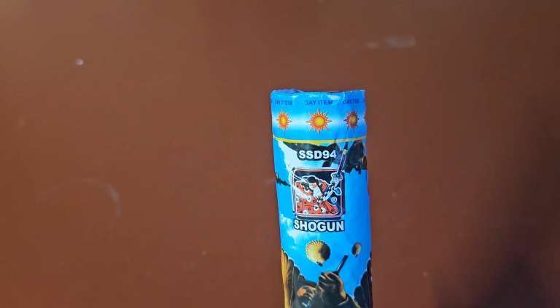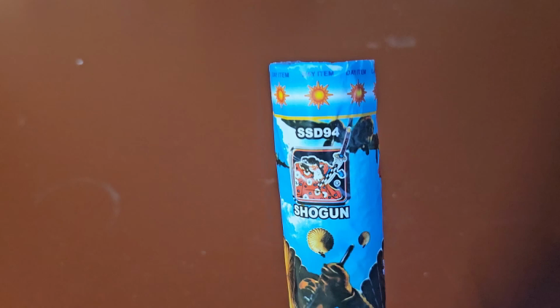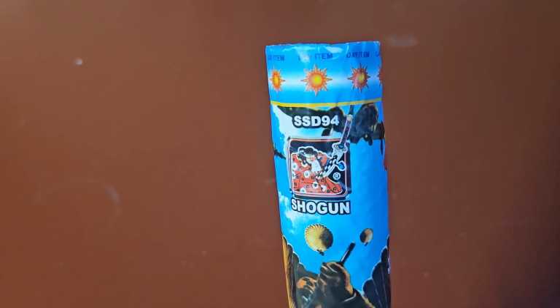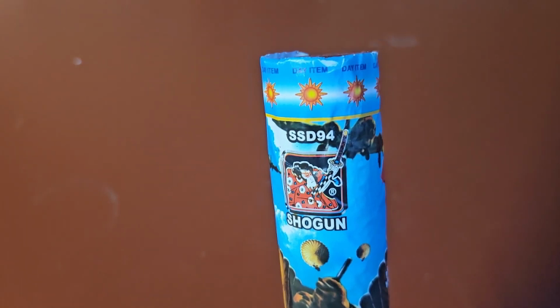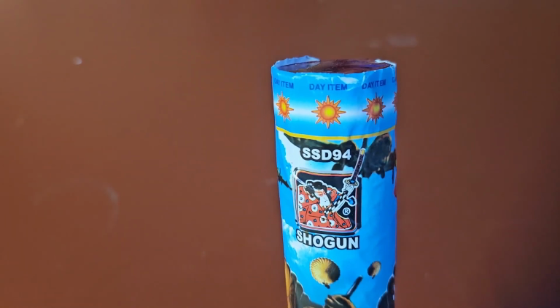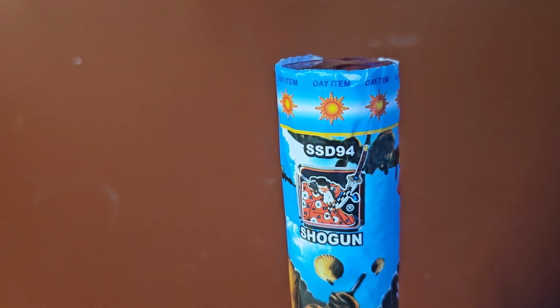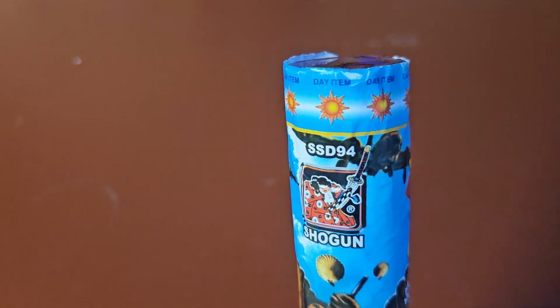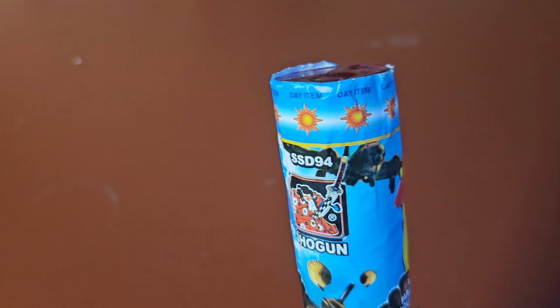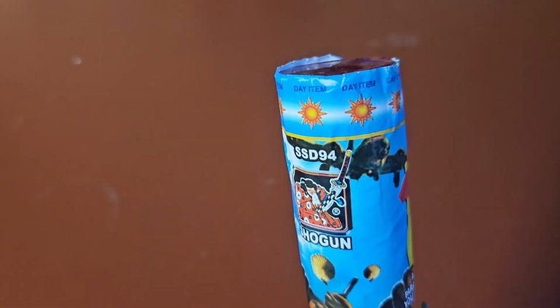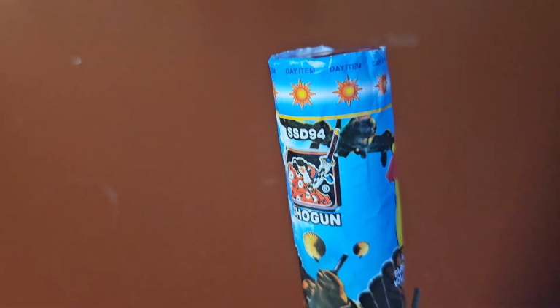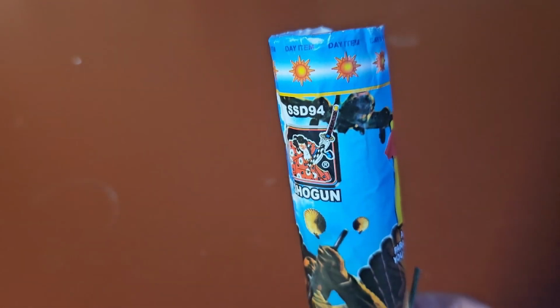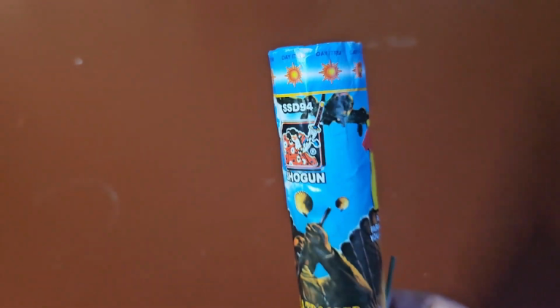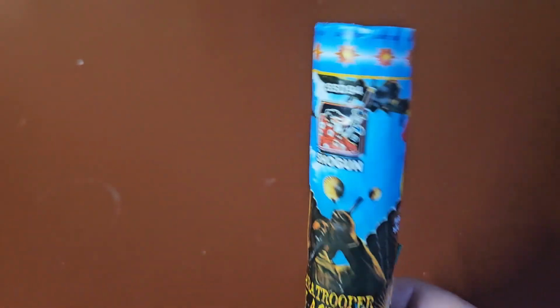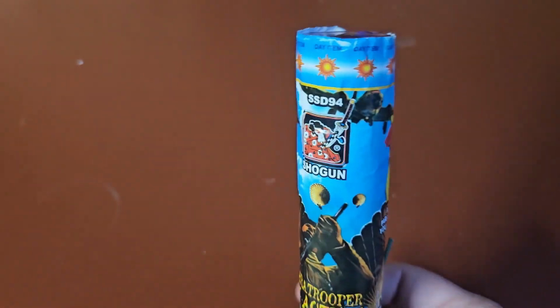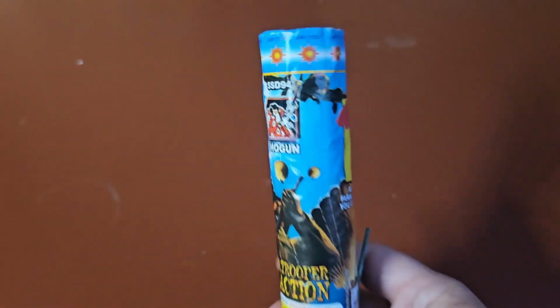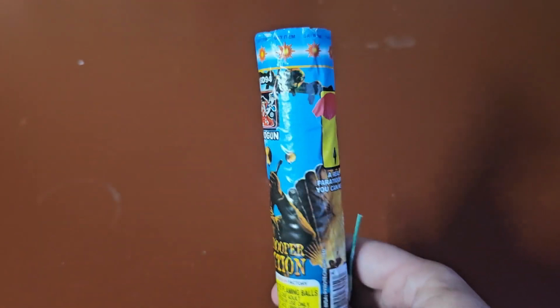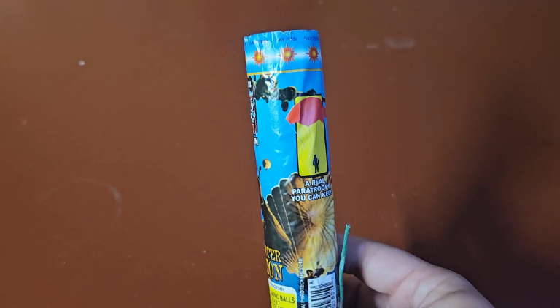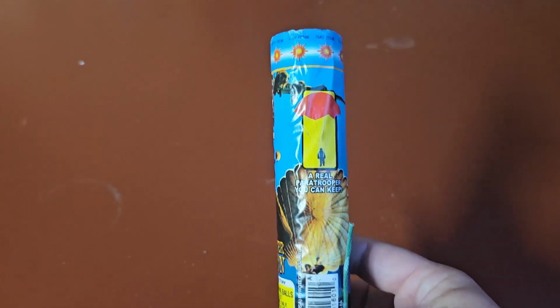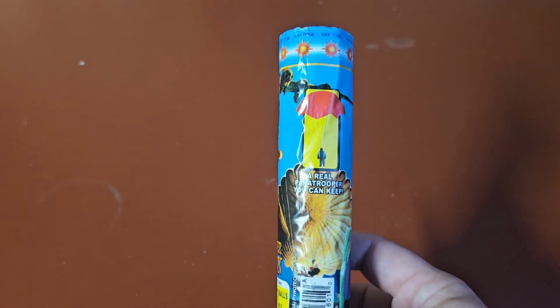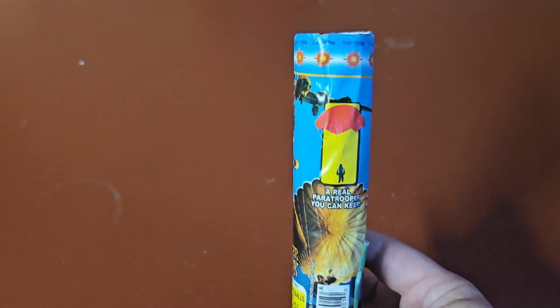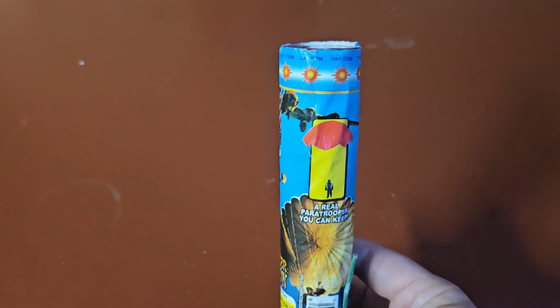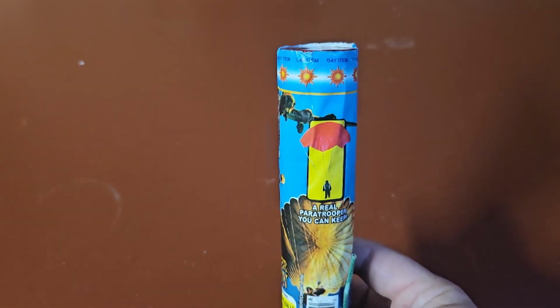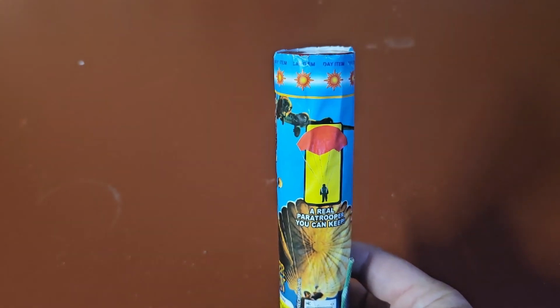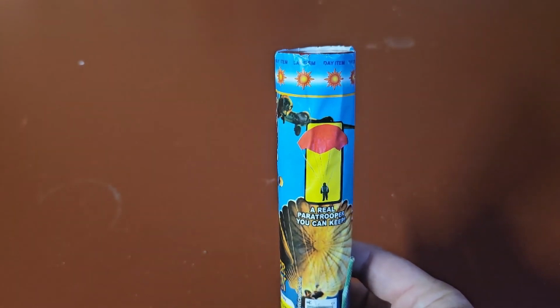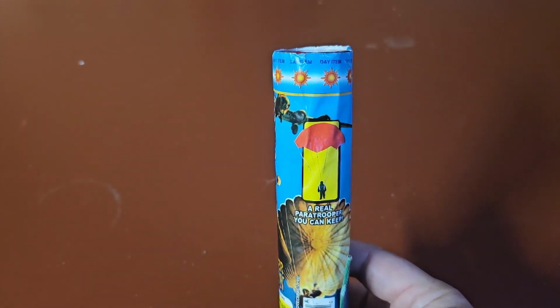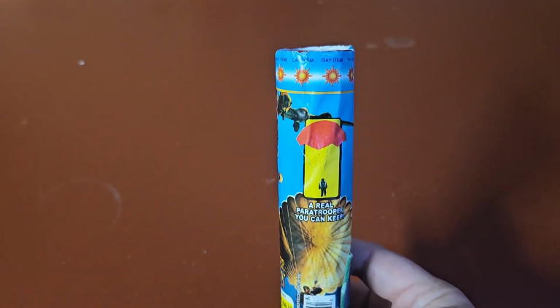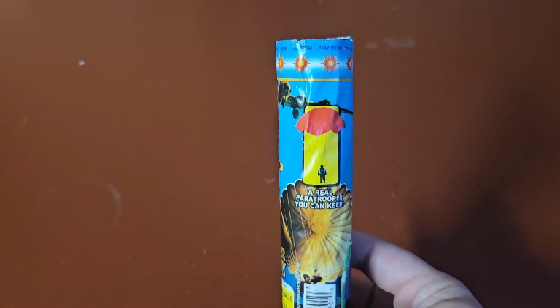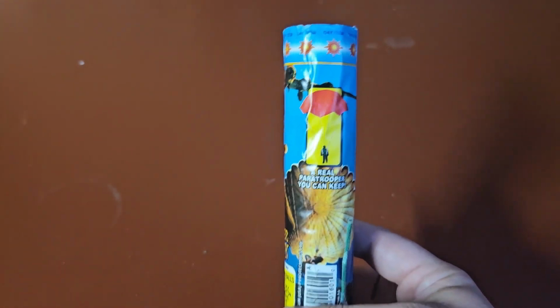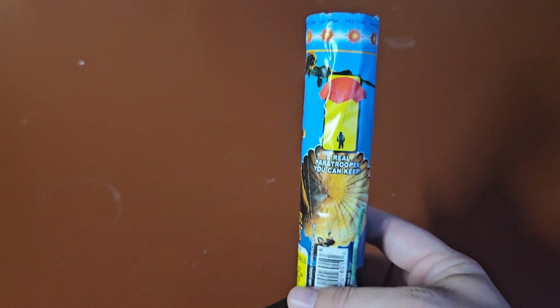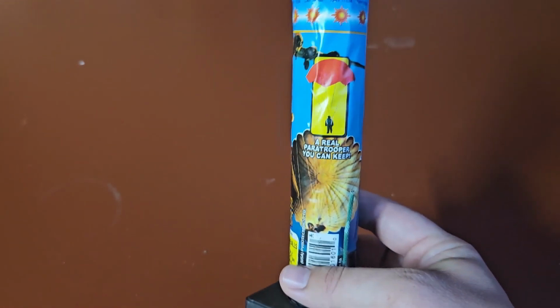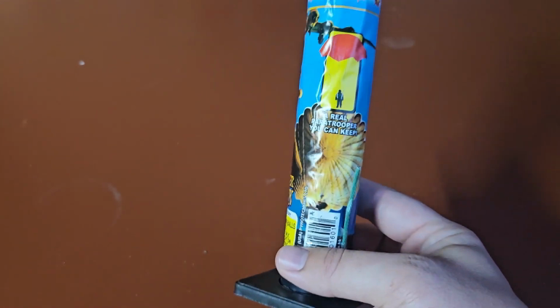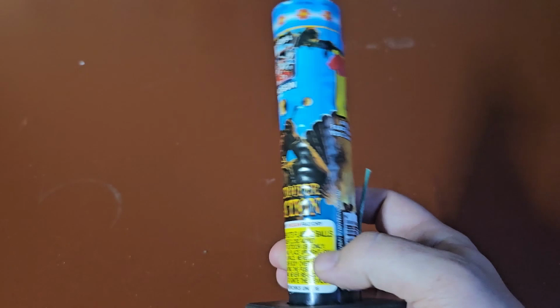It says it's a day item around the top, and you can also see the sun's on it, so it's still fairly bright out. It says there will be a real paratrooper that you can keep, so we'll see what that looks like.